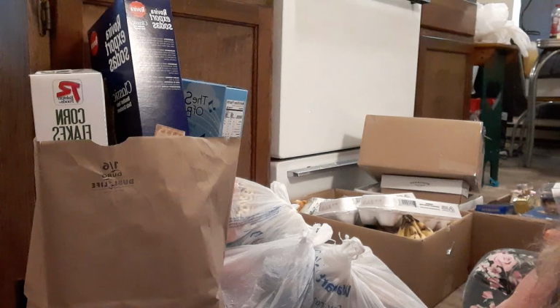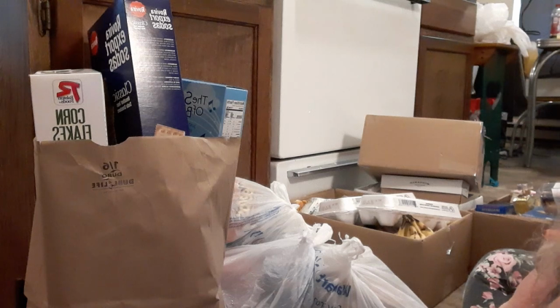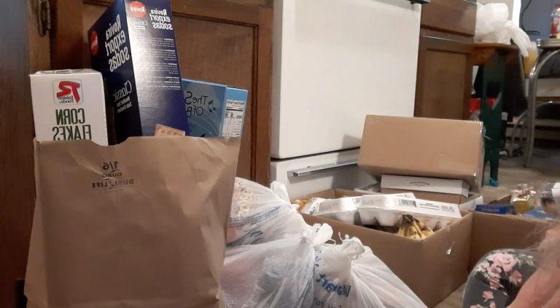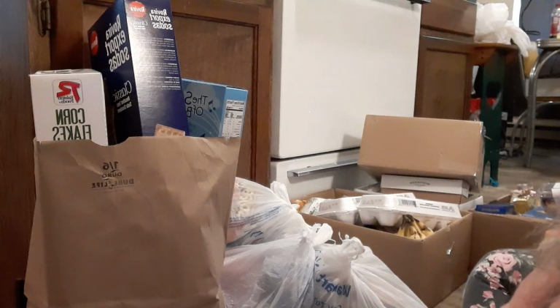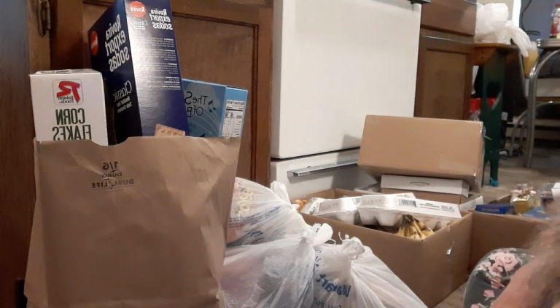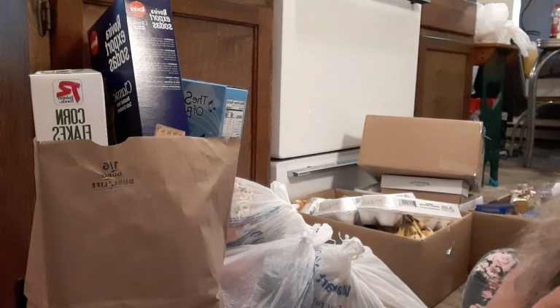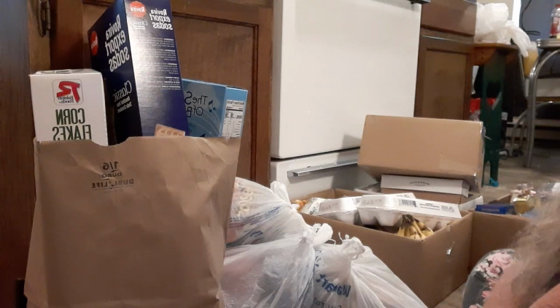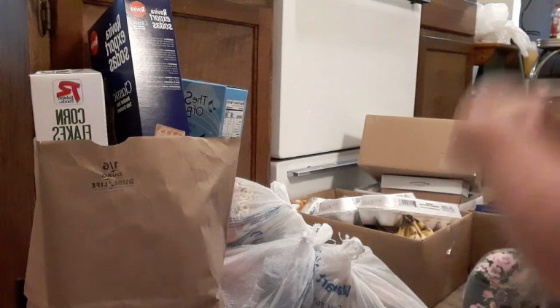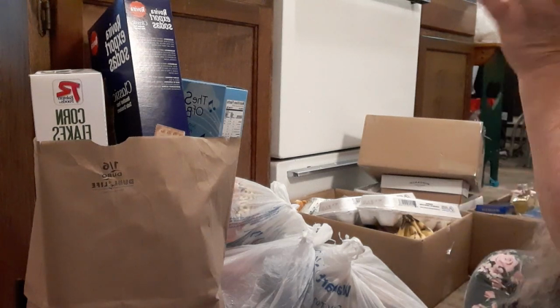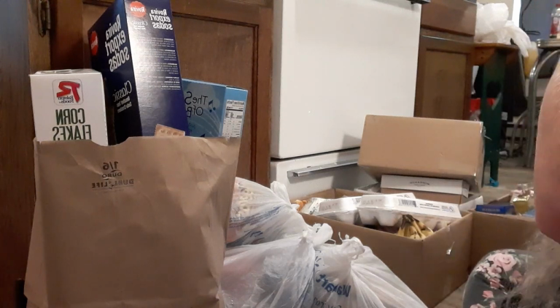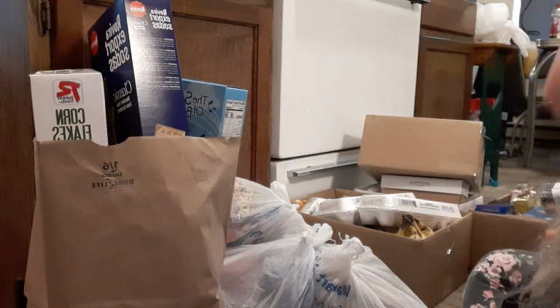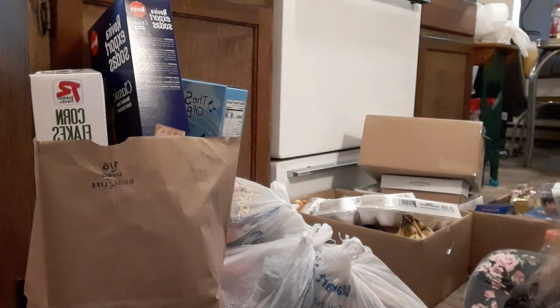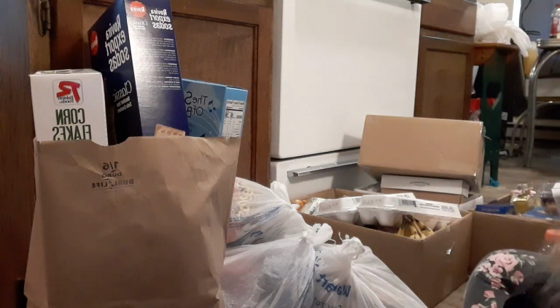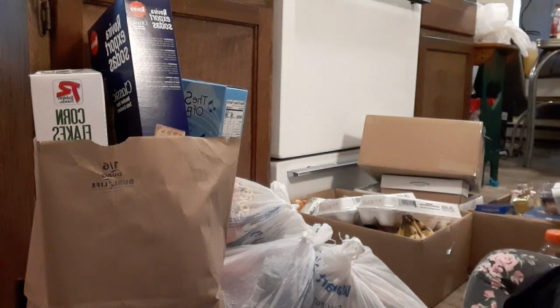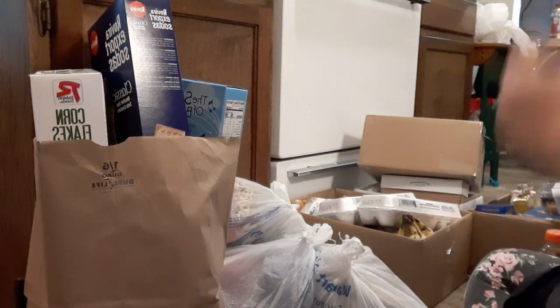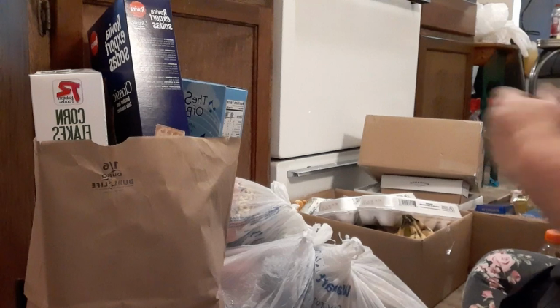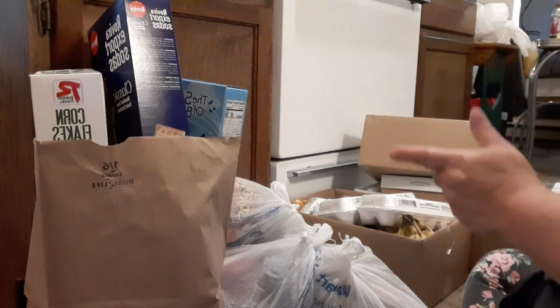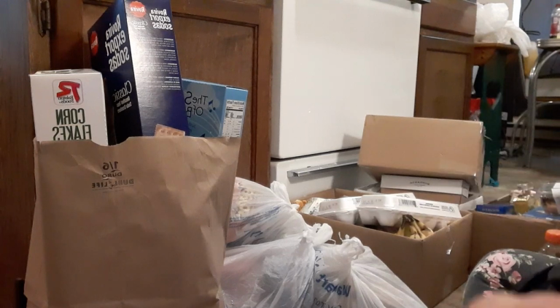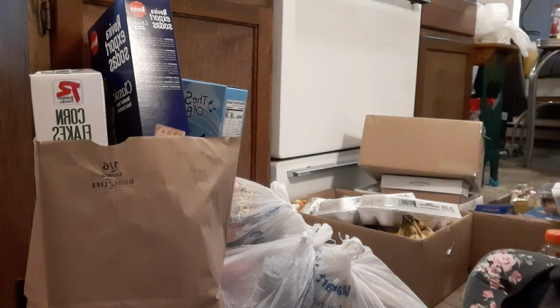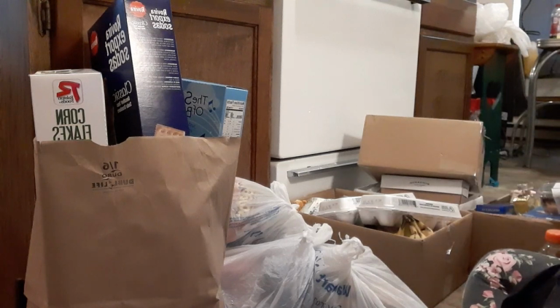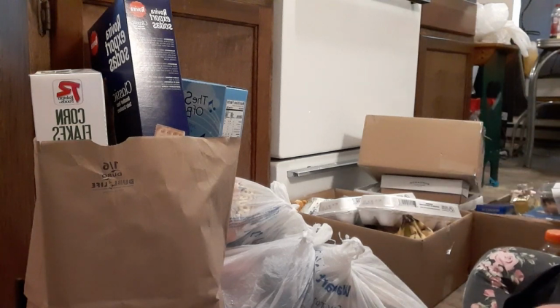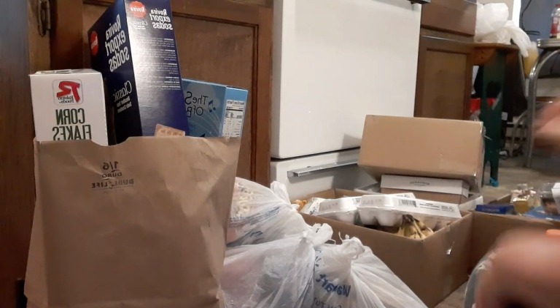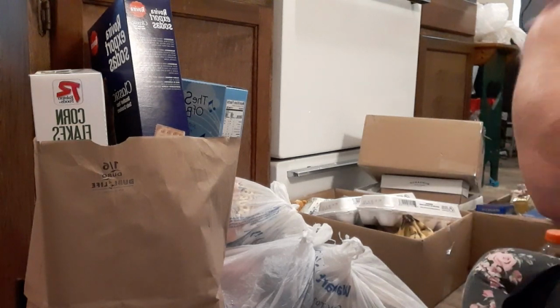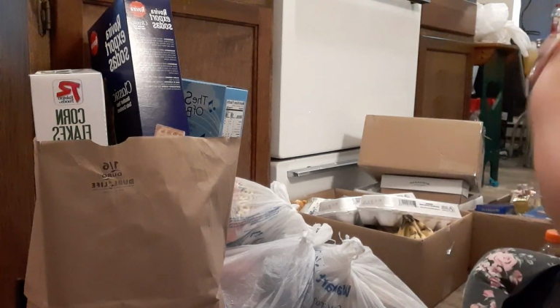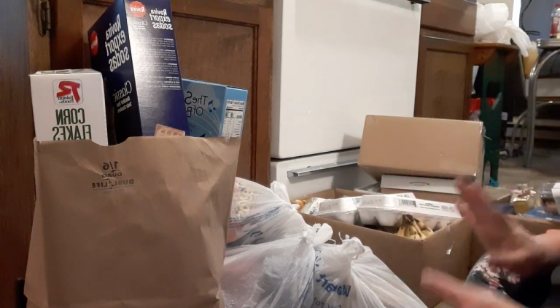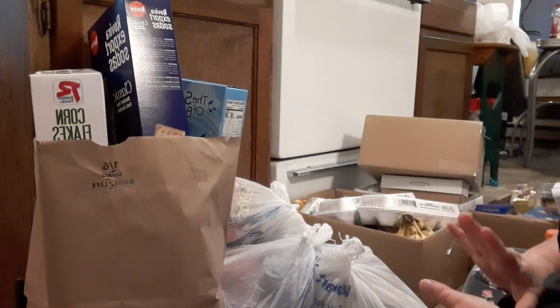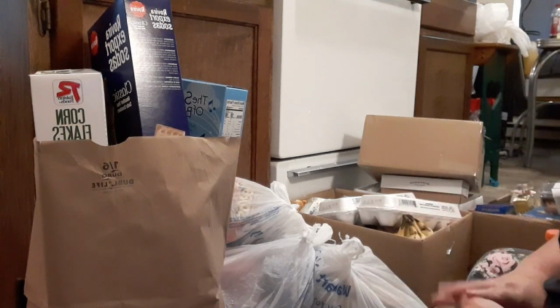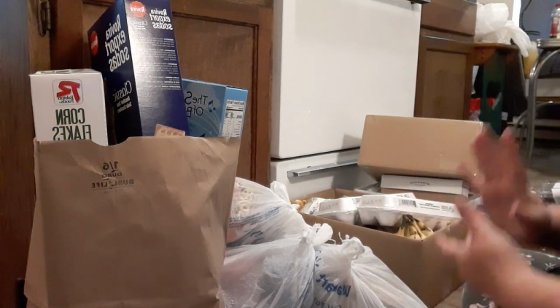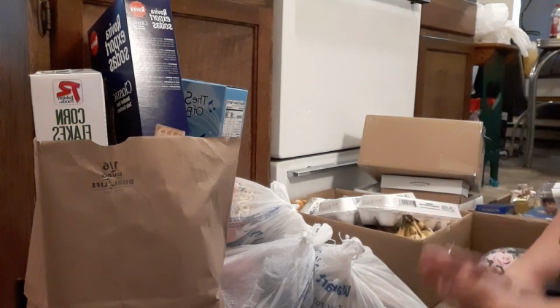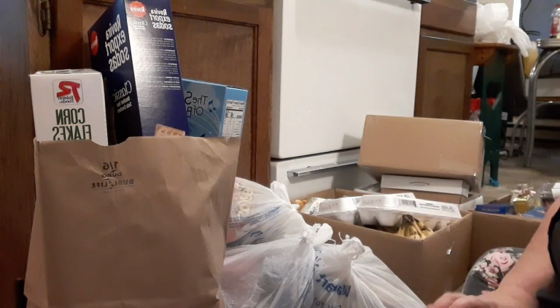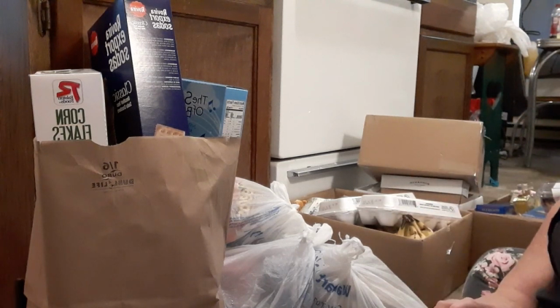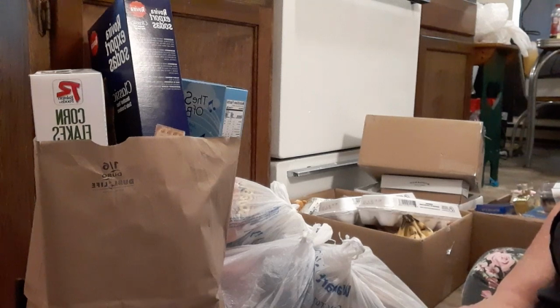Good morning everybody! It's food pantry day and as you can see by the thumbnail, it is a one wagon load food pantry haul today.